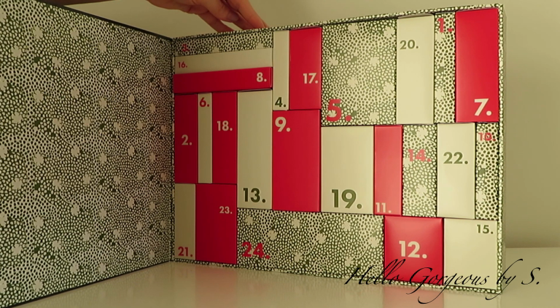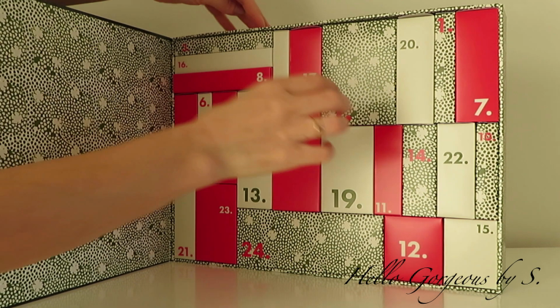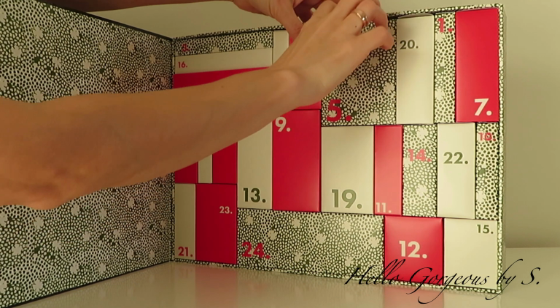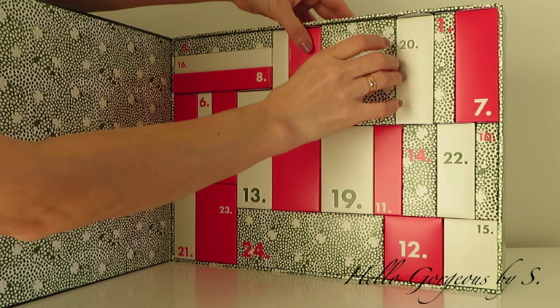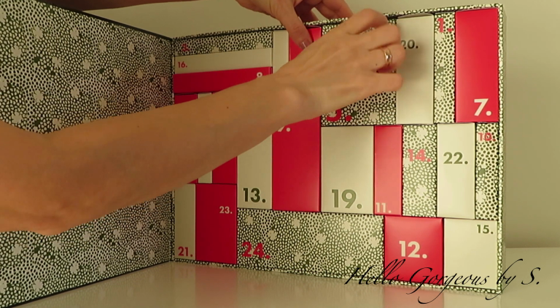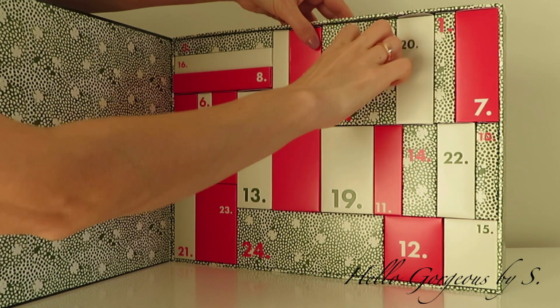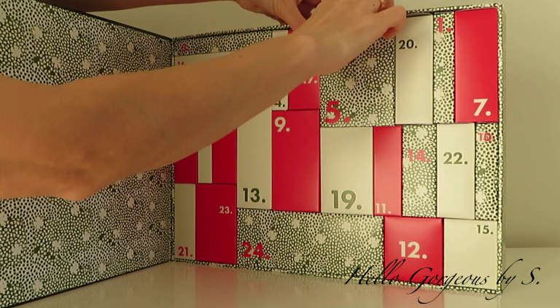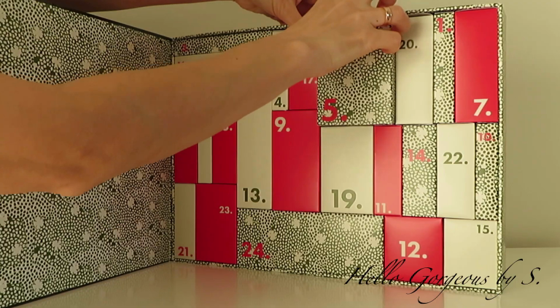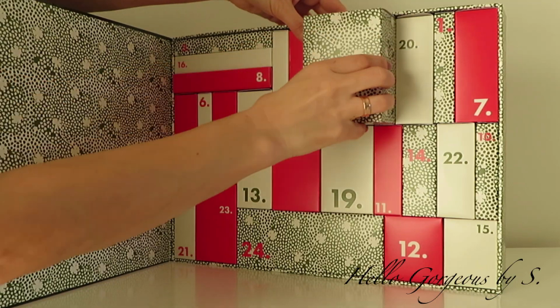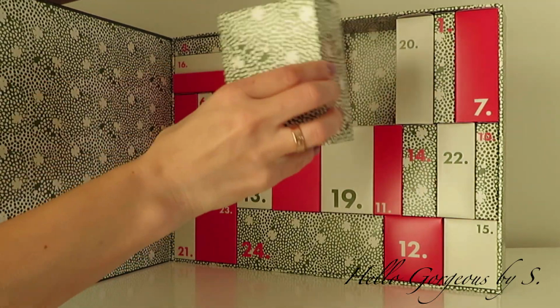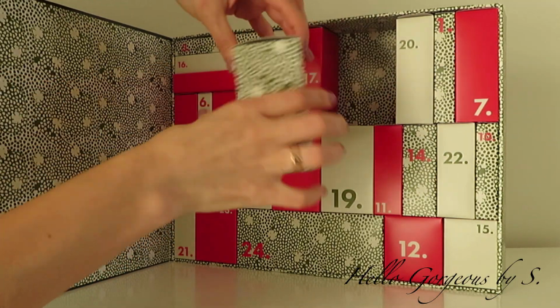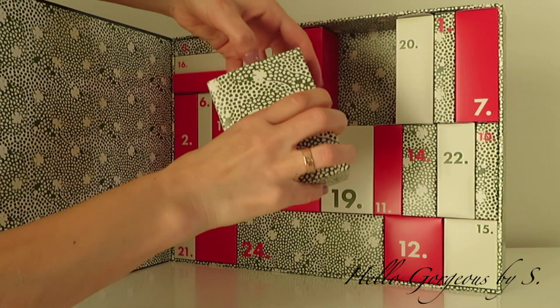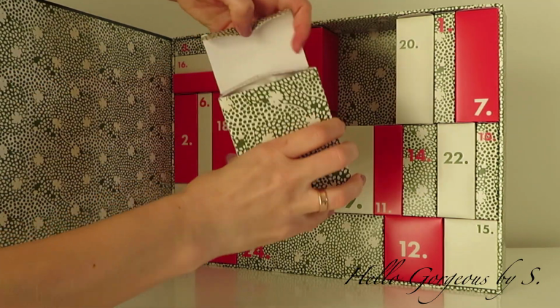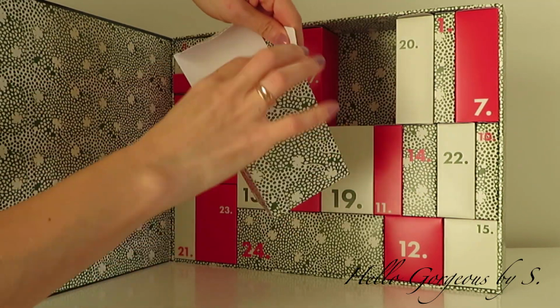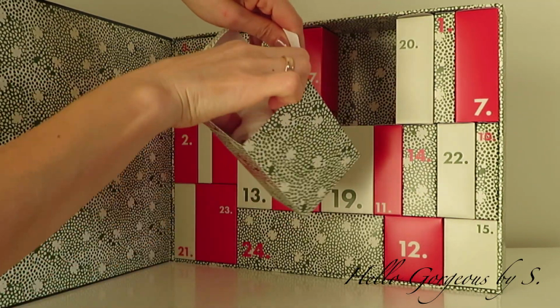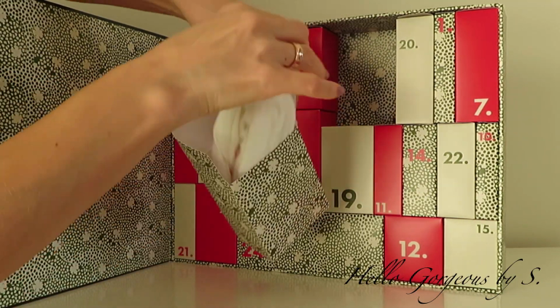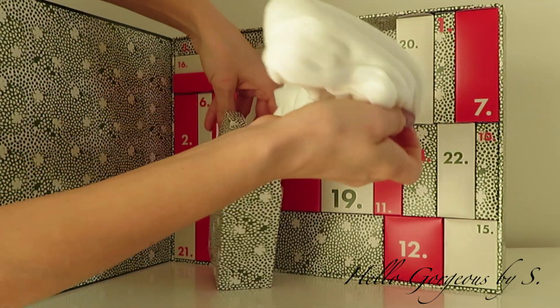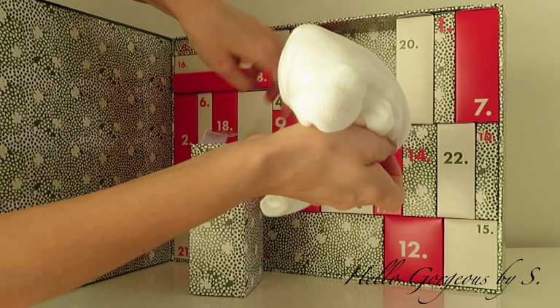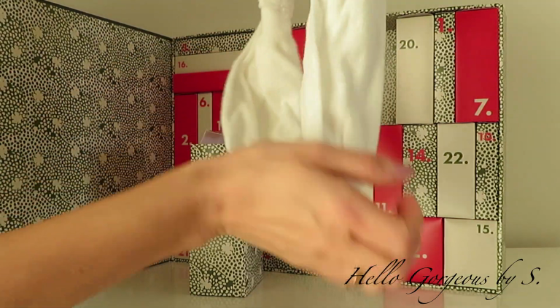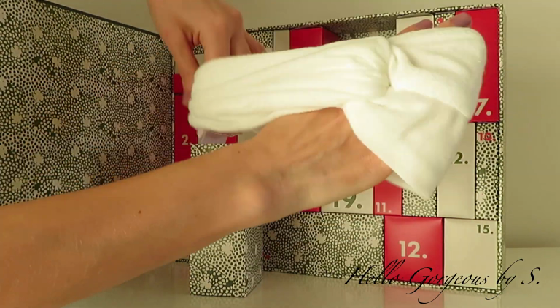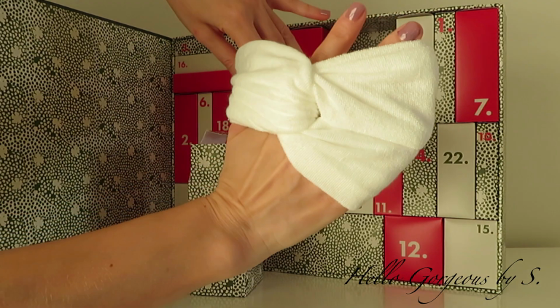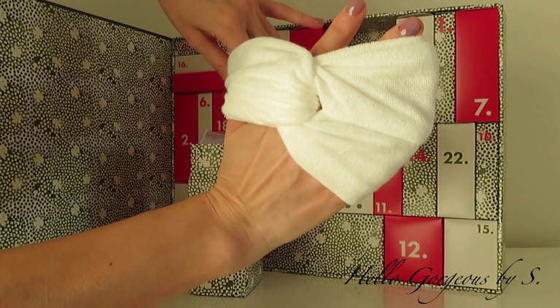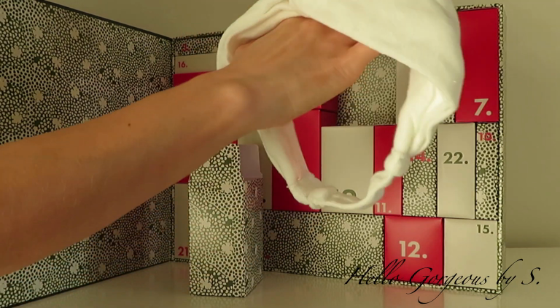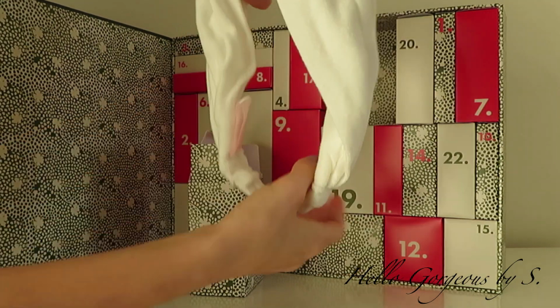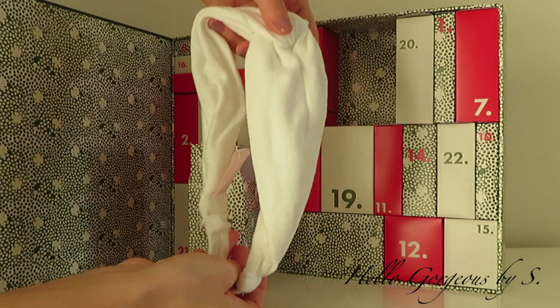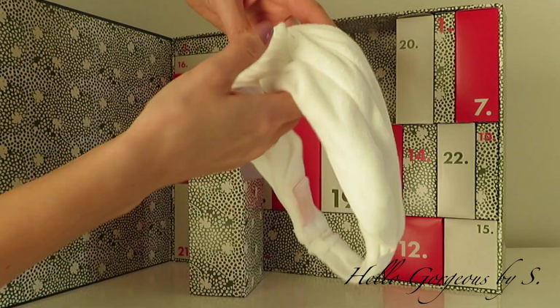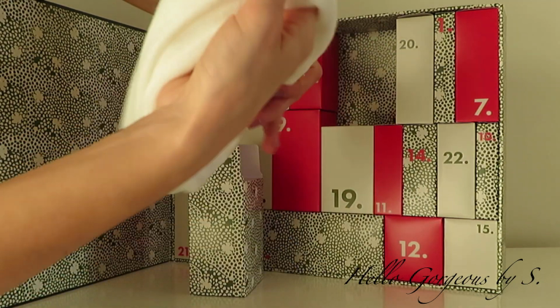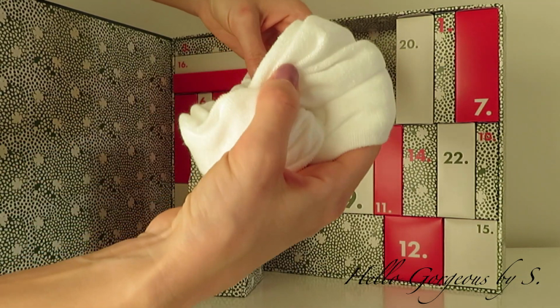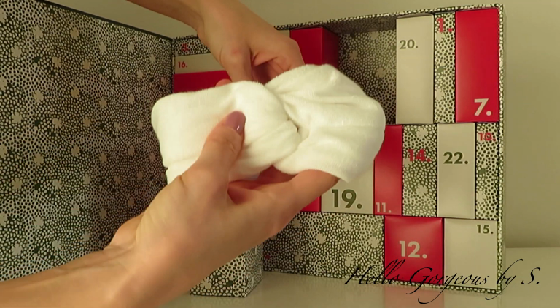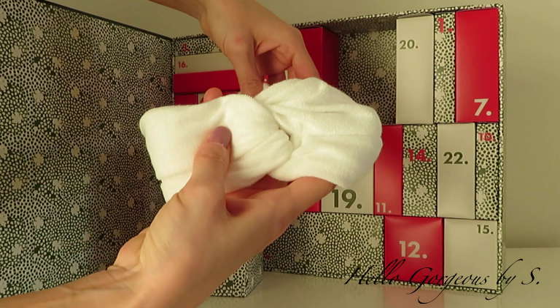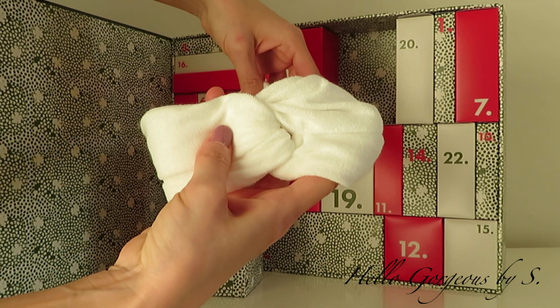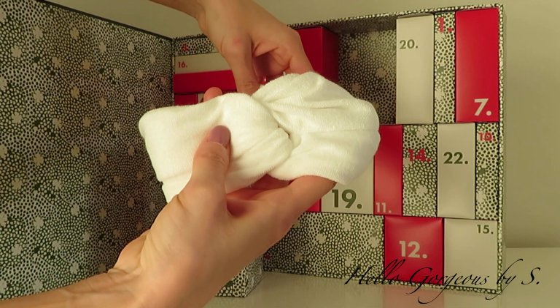I hope day number five will be more cheerful, but judging by how light the box is, I don't have any expectations. And here we find a white cotton headband.